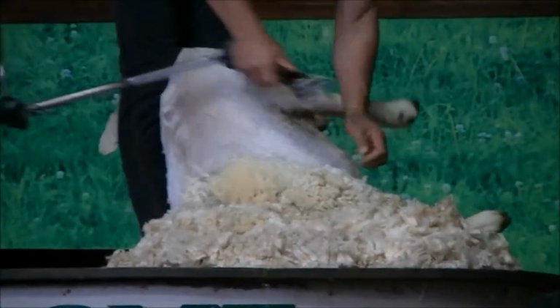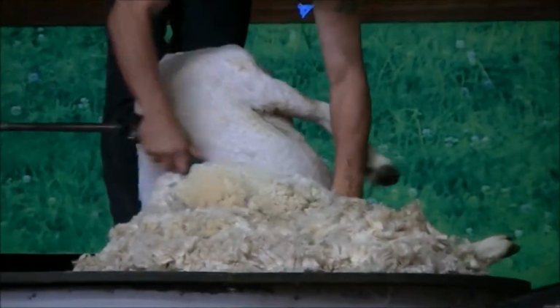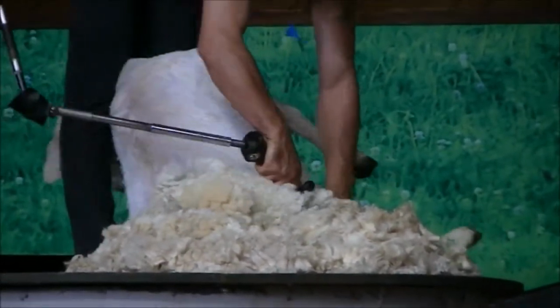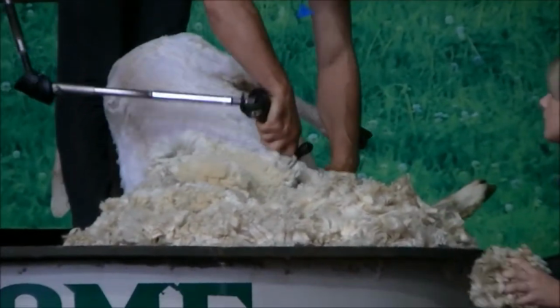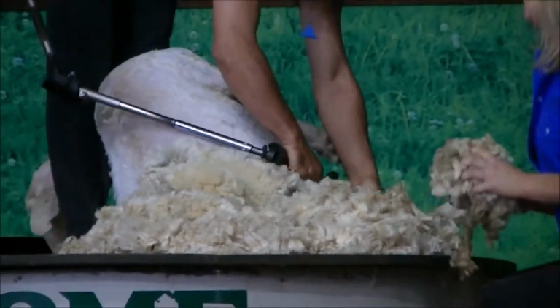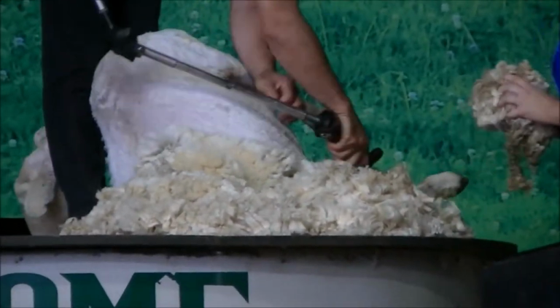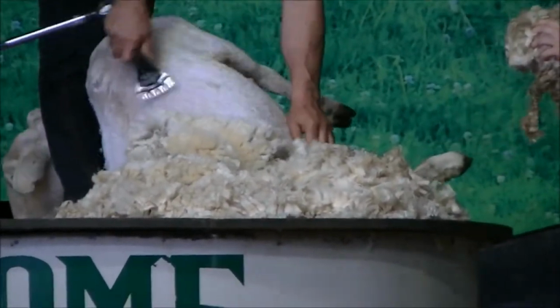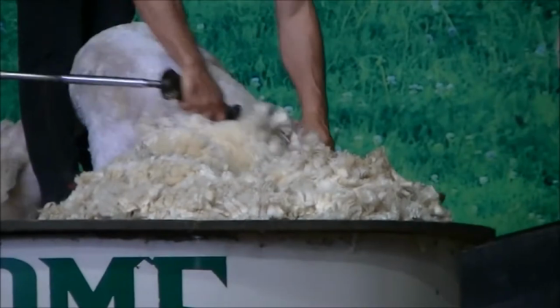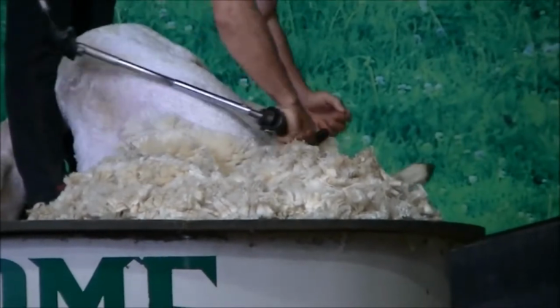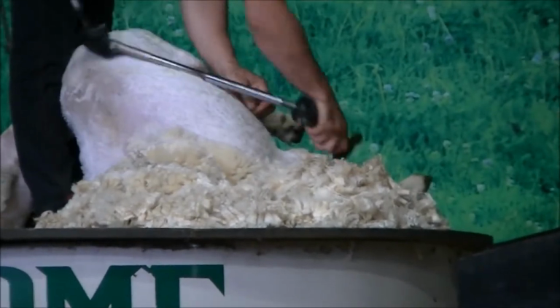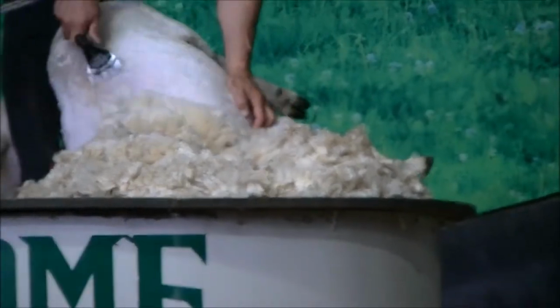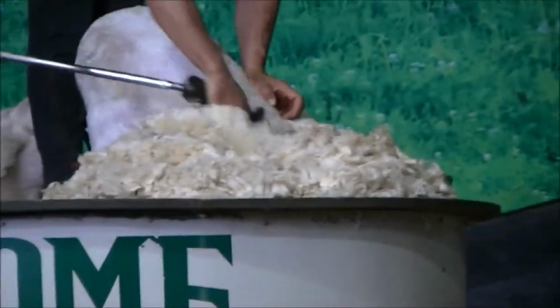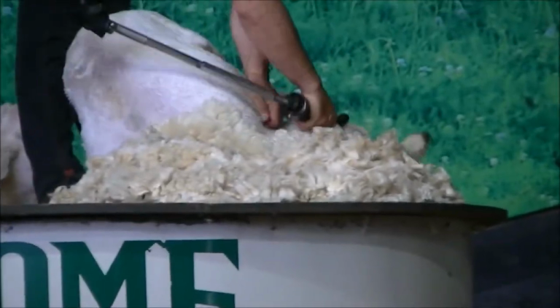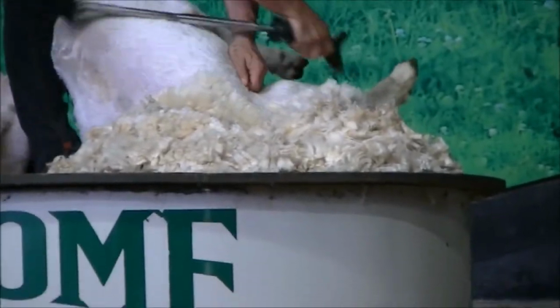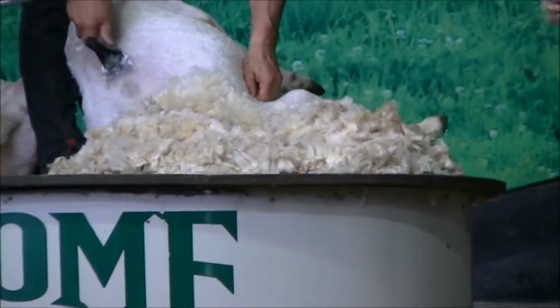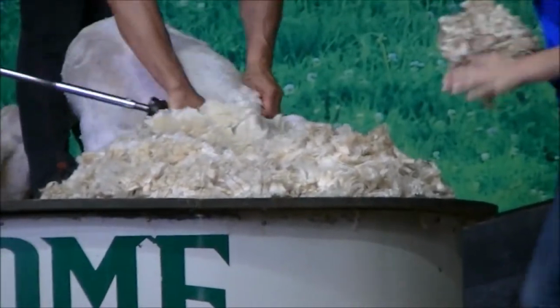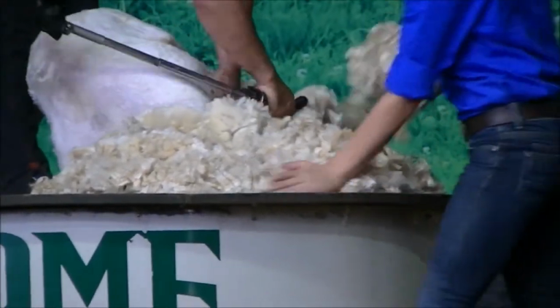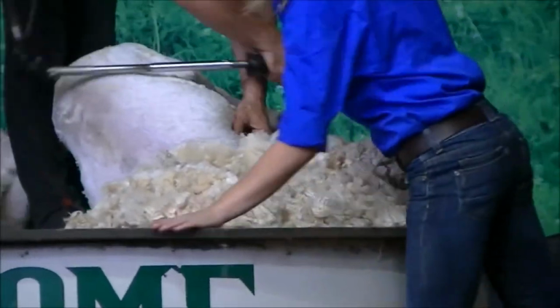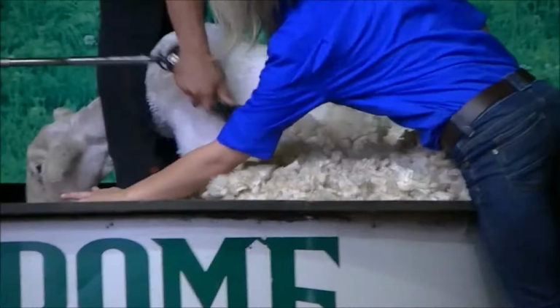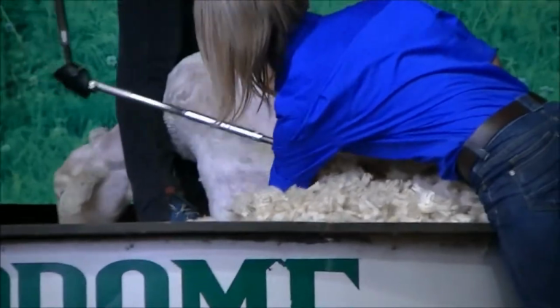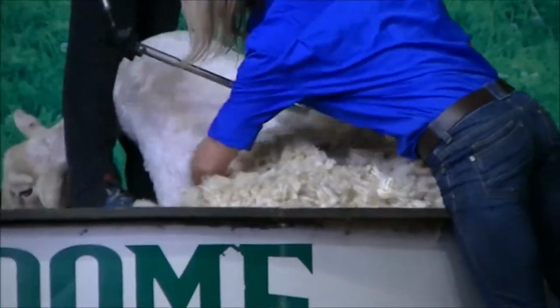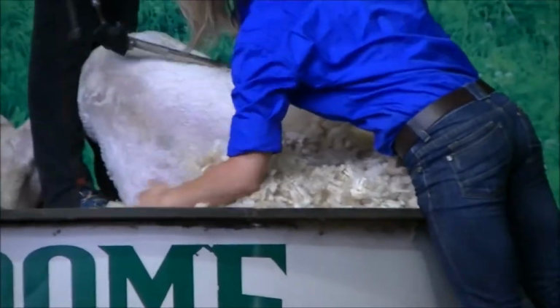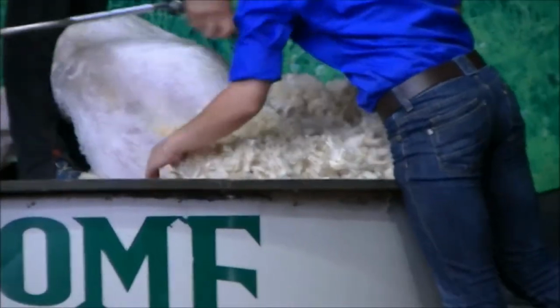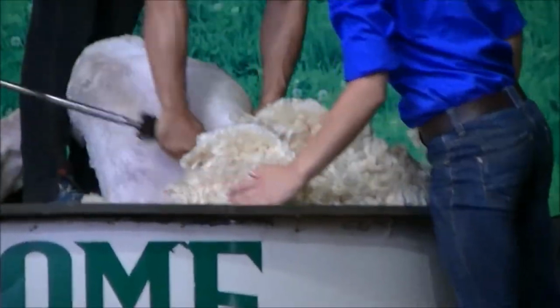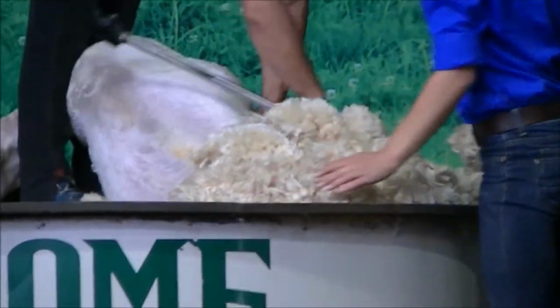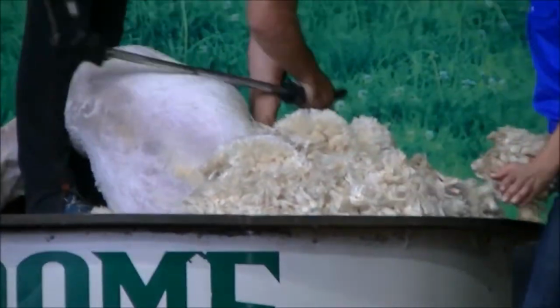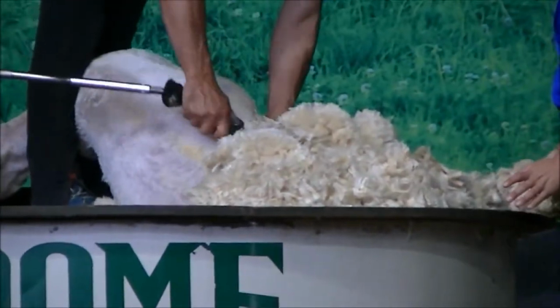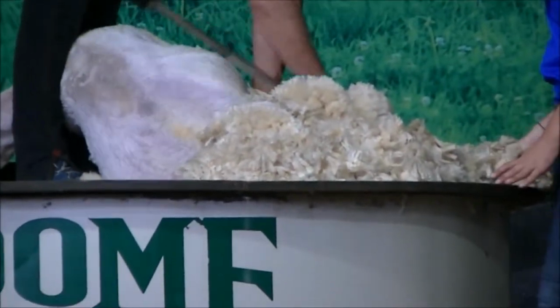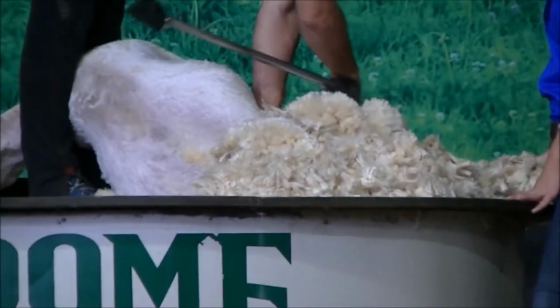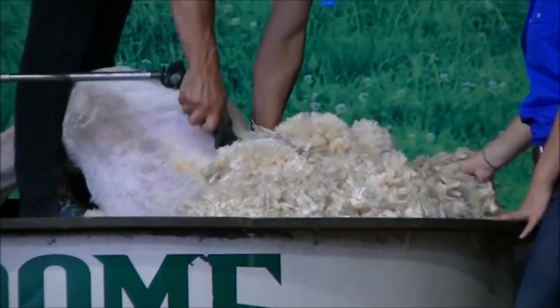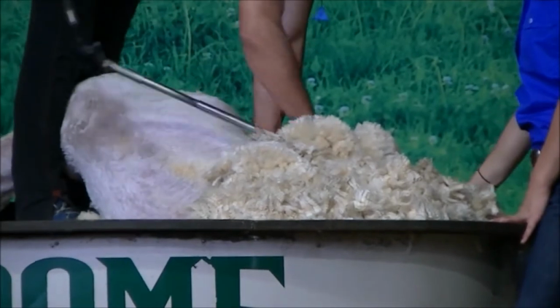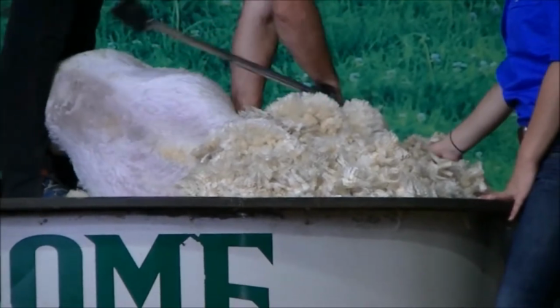Now the whole art of sheep shearing is how the shearer holds his sheep. If he holds her correctly, she will just sit there. If held incorrectly, she will start kicking and throwing her head all over, which will make the job a little bit more difficult.